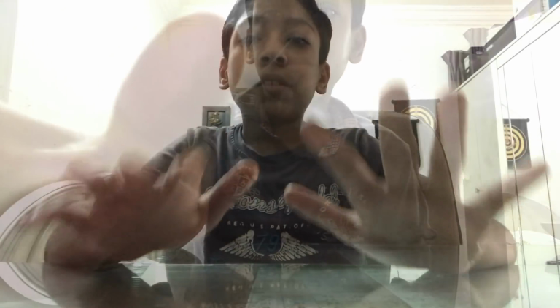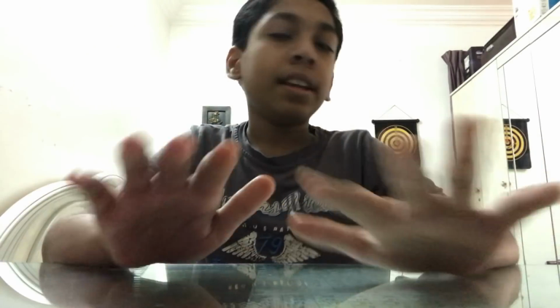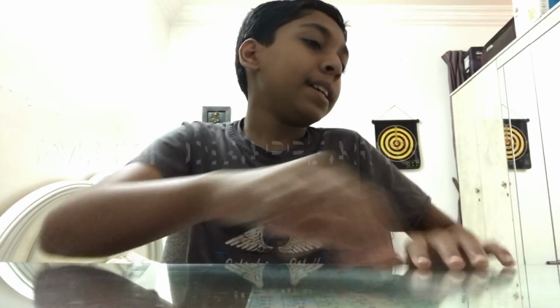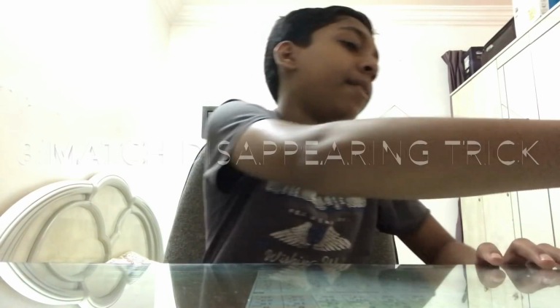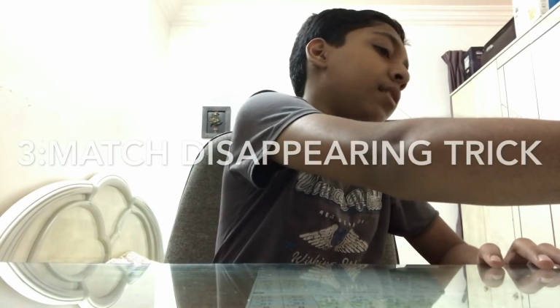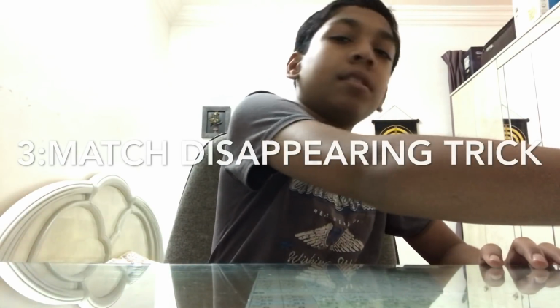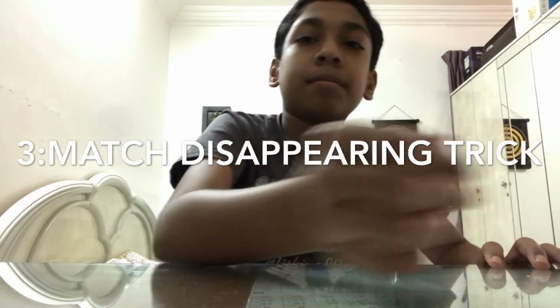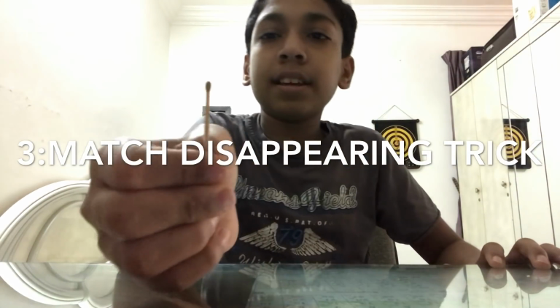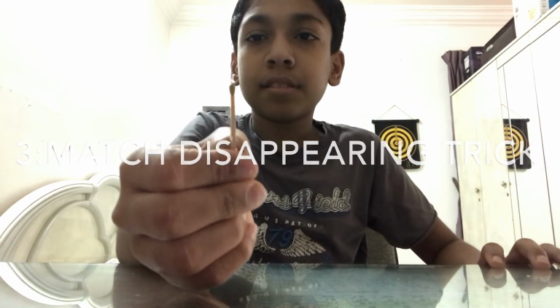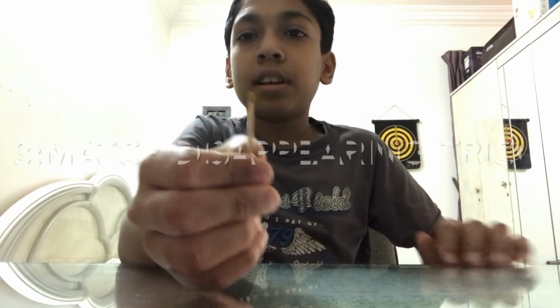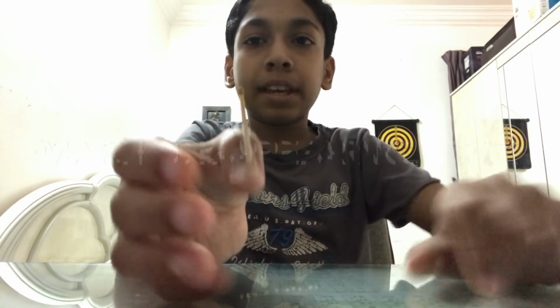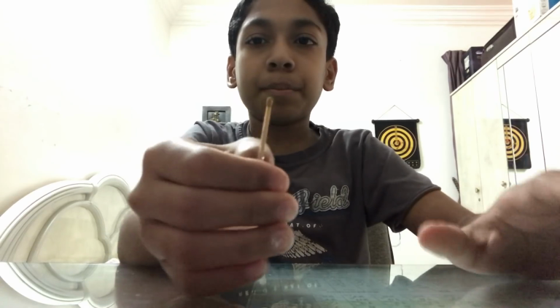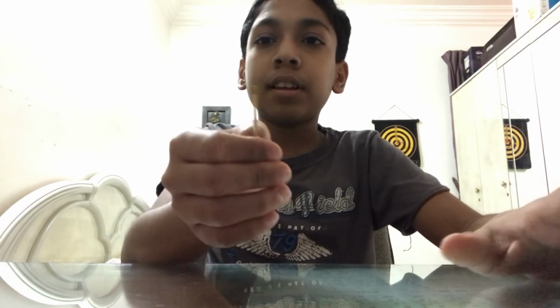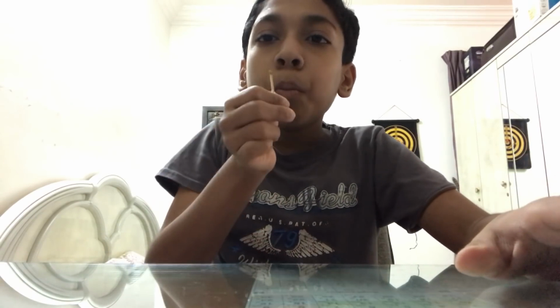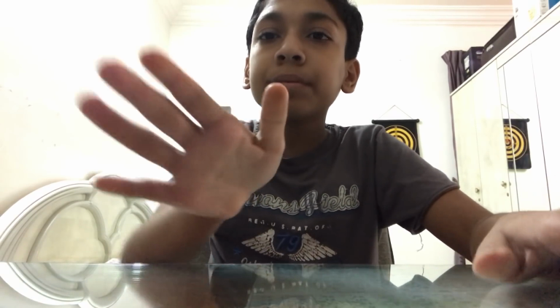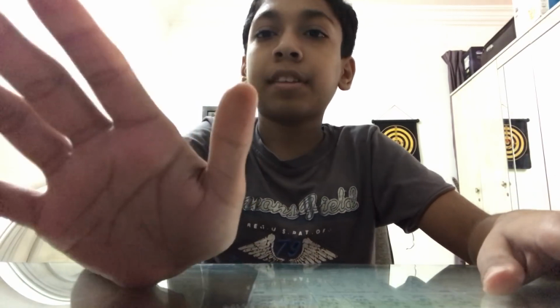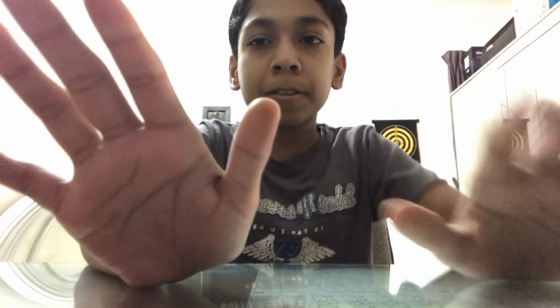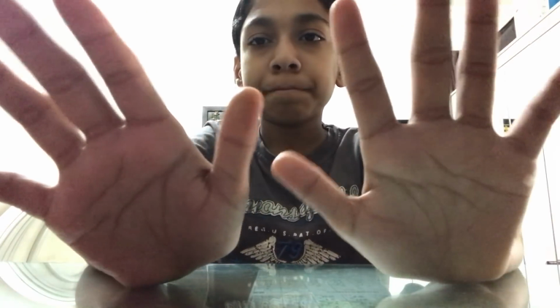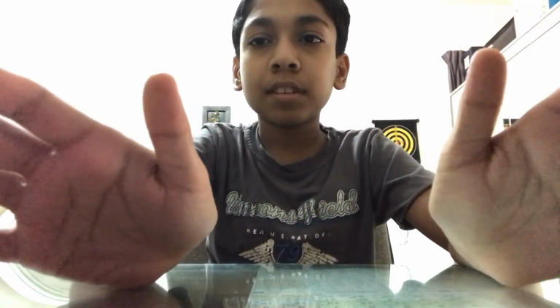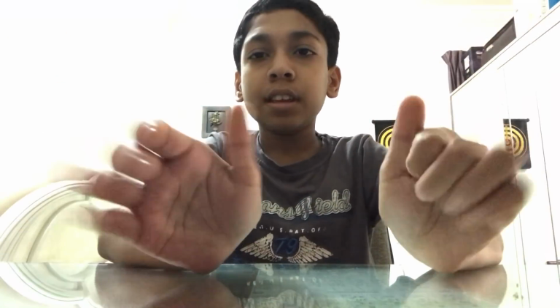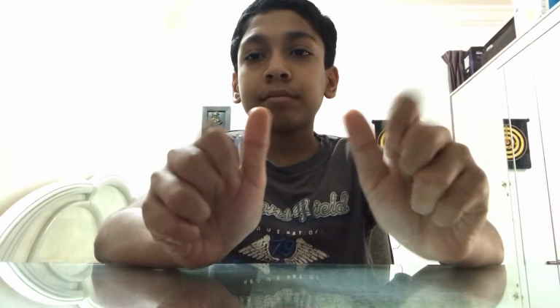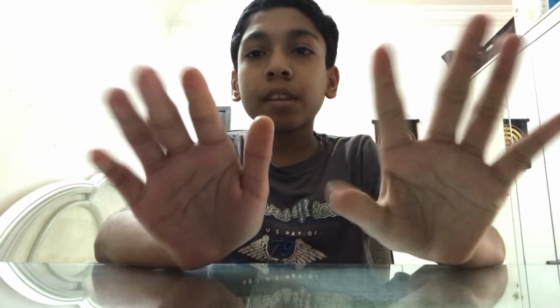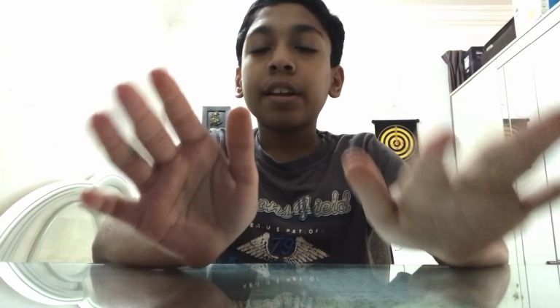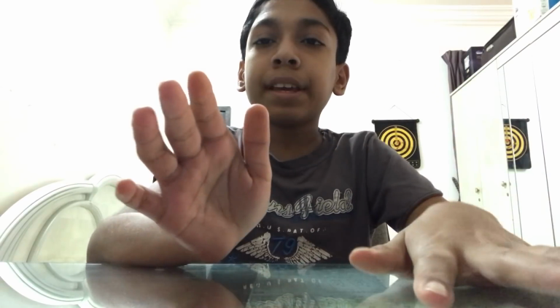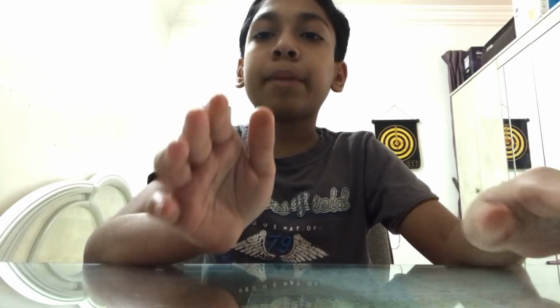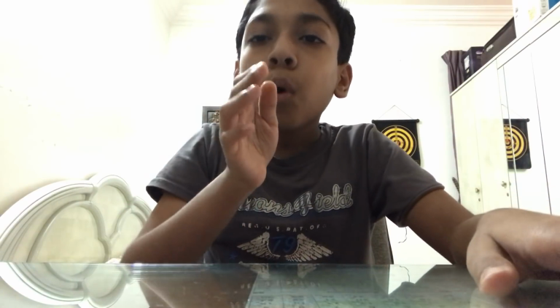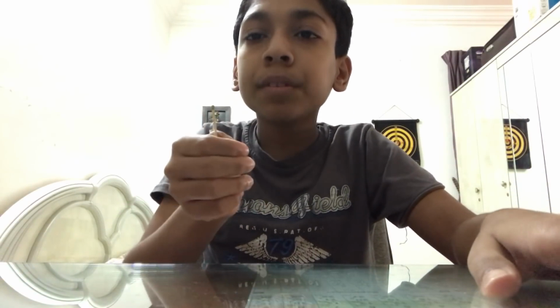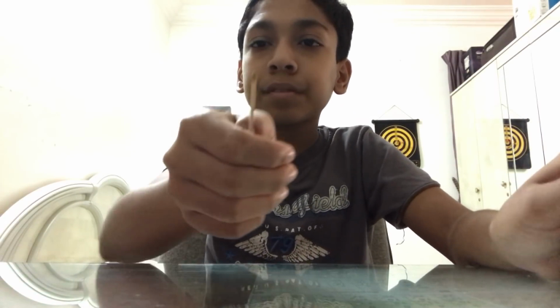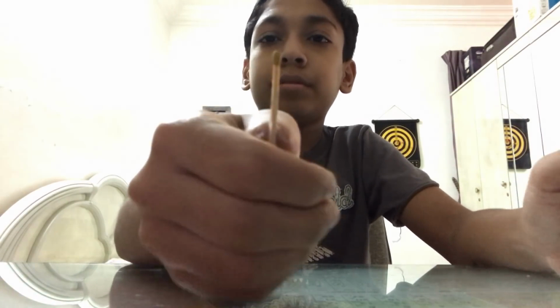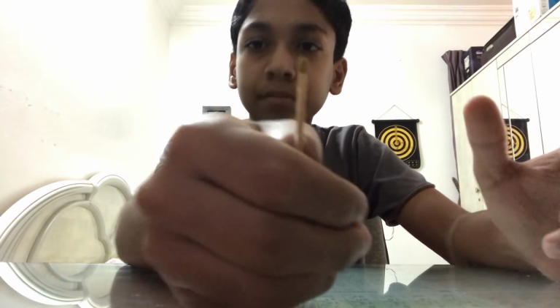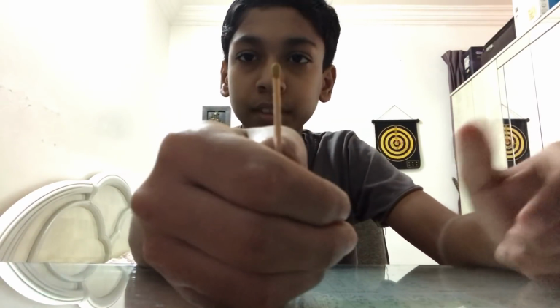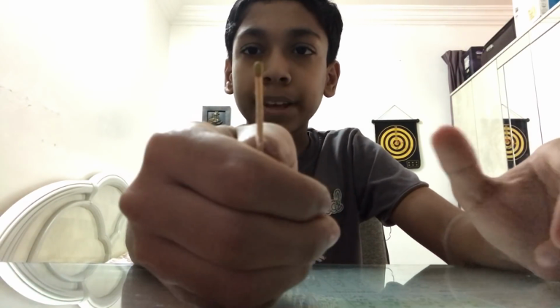For the next magic, I have a hand stick. Now I will make it disappear. Now I will make it come back — it's back.